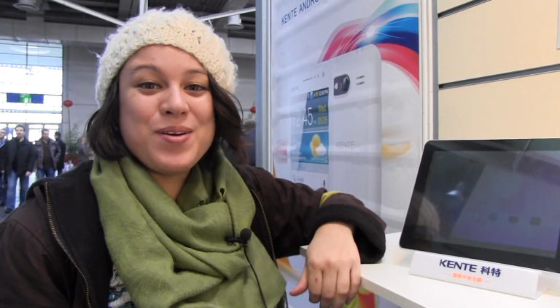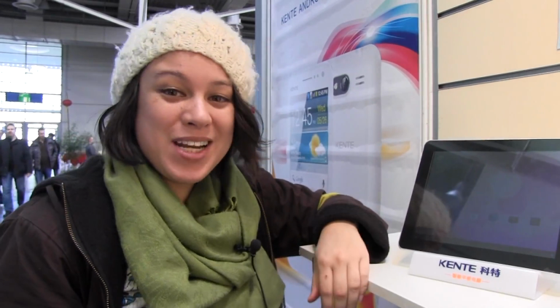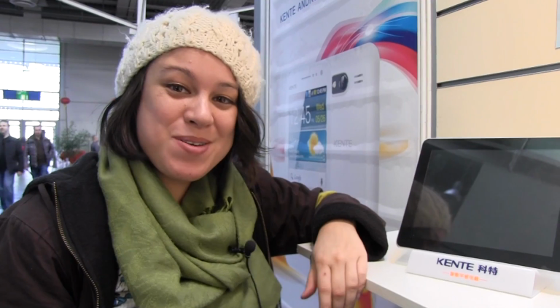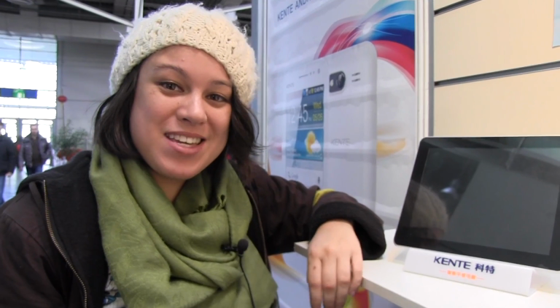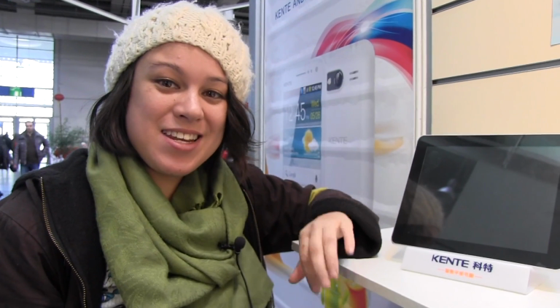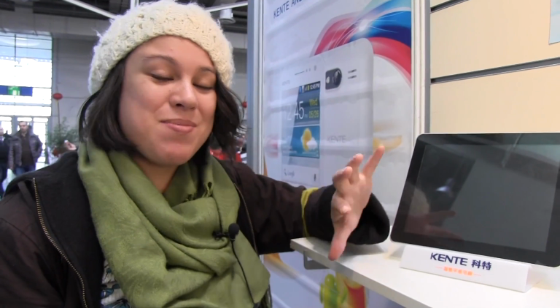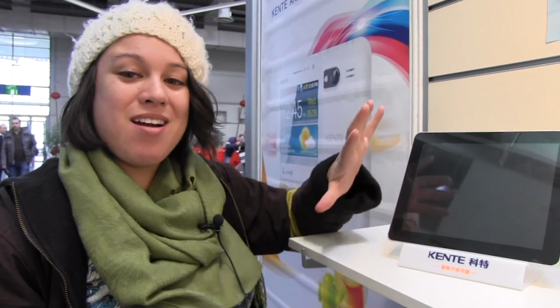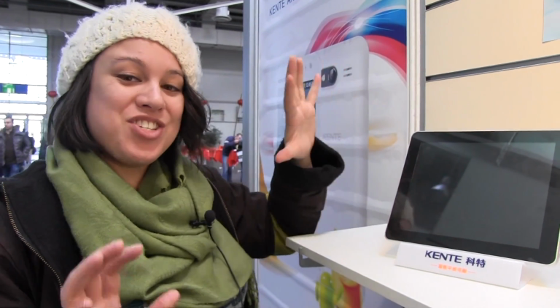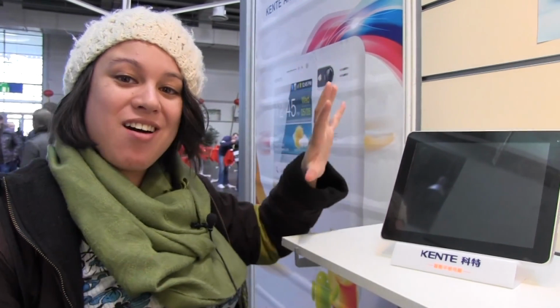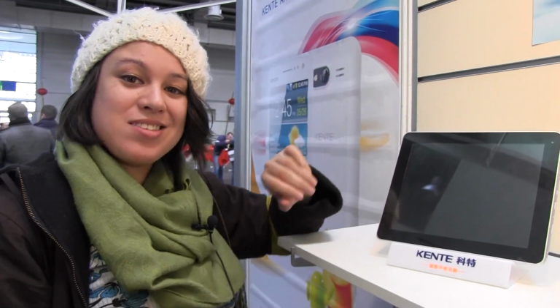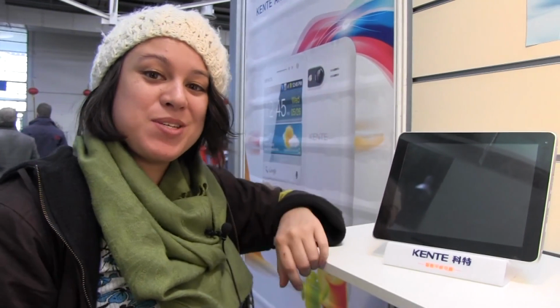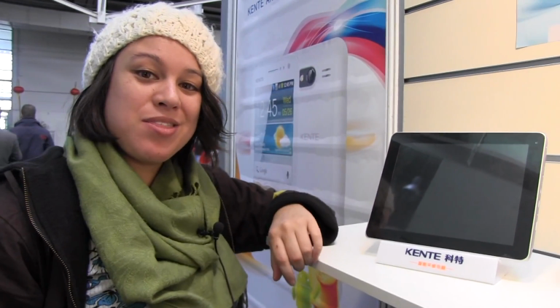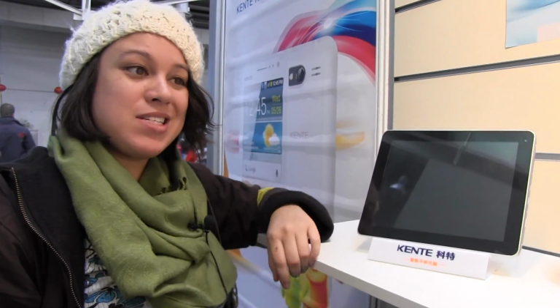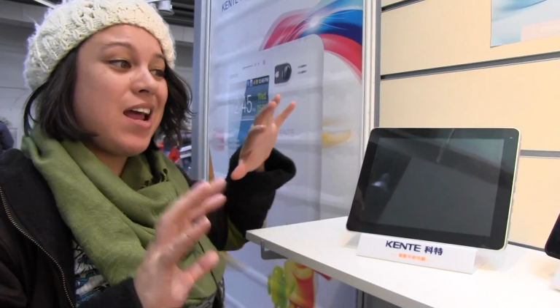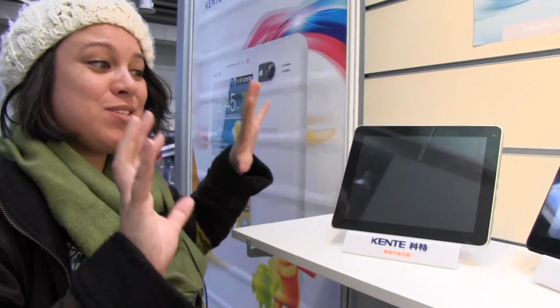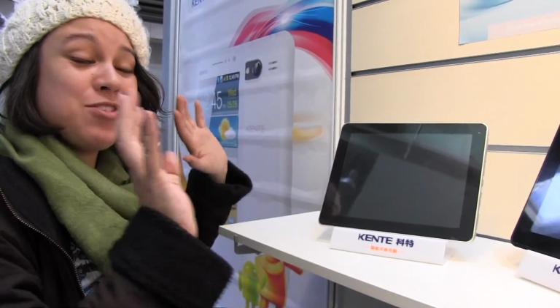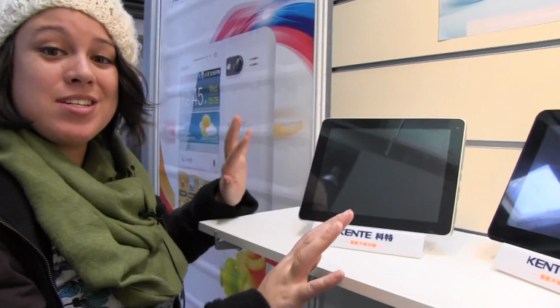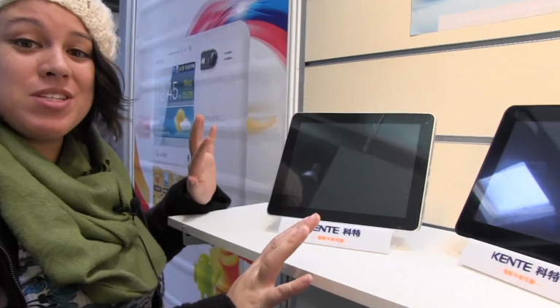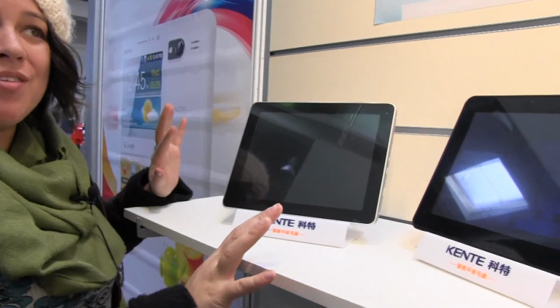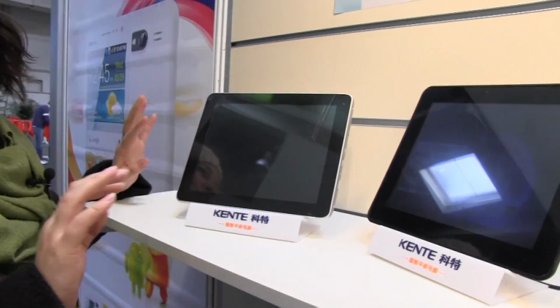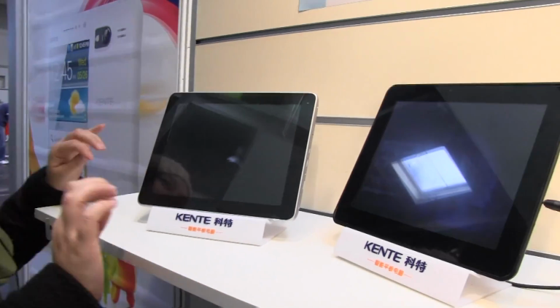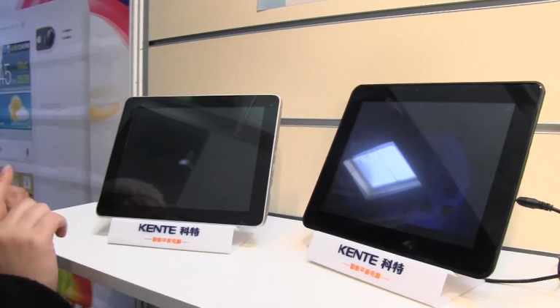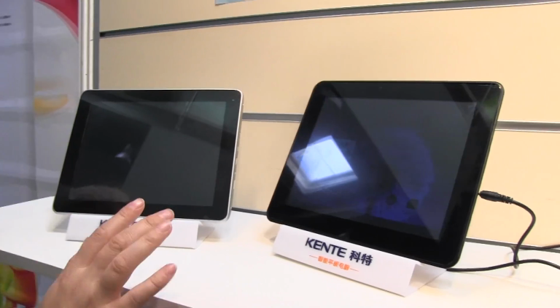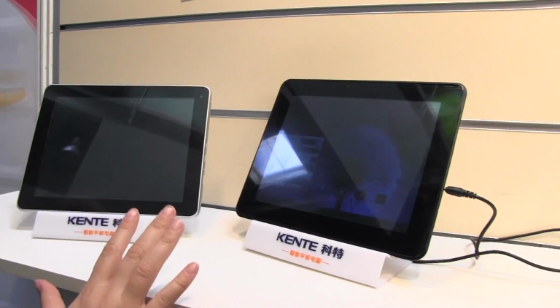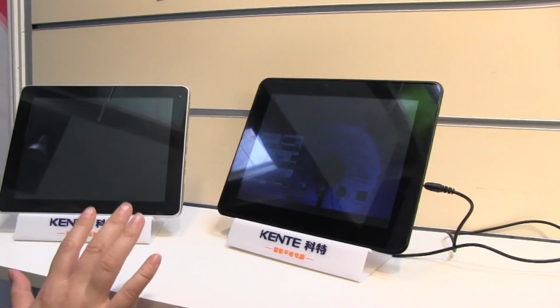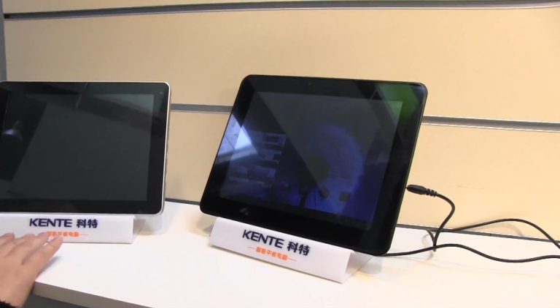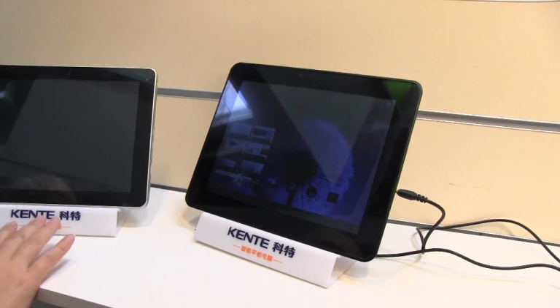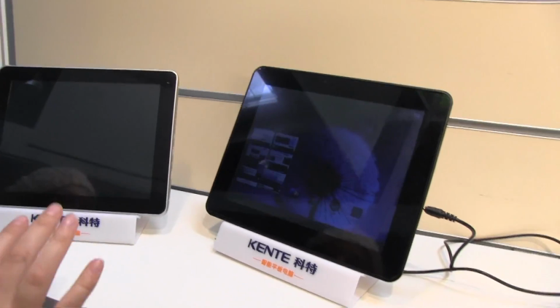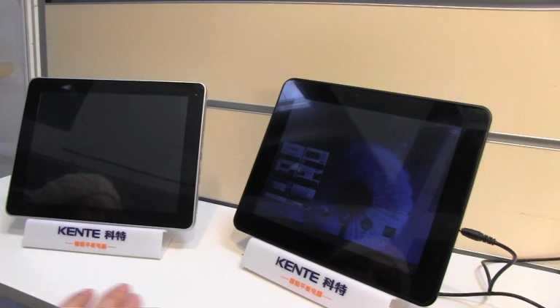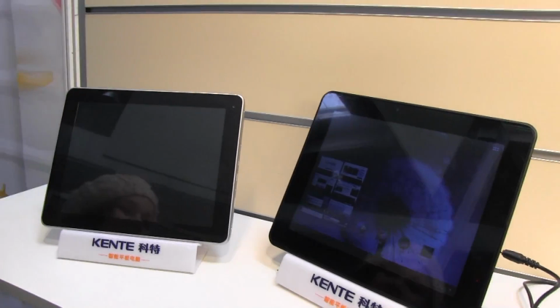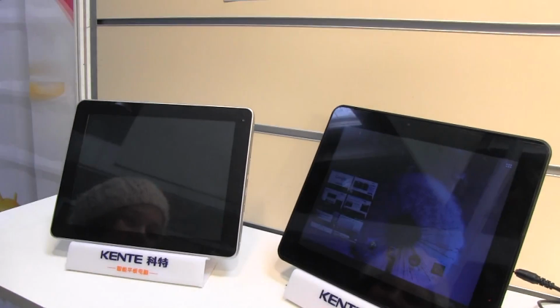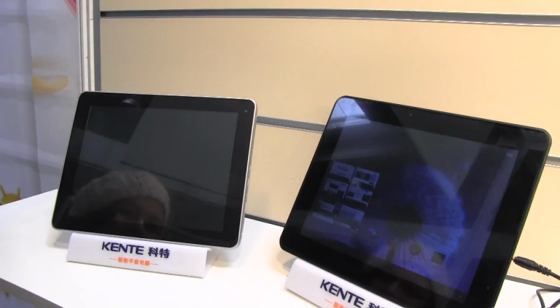Nicole Scott here from Mobile Geeks, and here we are in the China Hall at CBIT 2013. I have some interesting tablets for you — well, they're going to be interesting really soon. This is the Kenty K10 series.